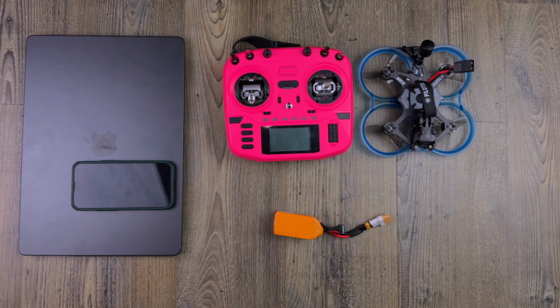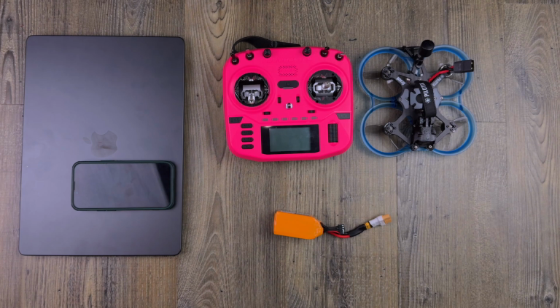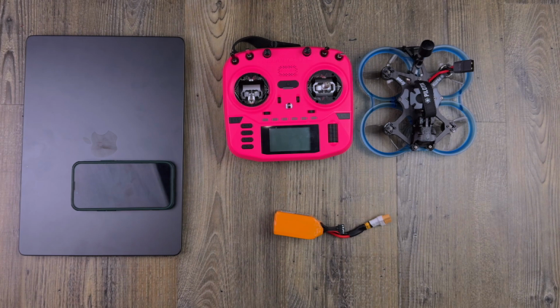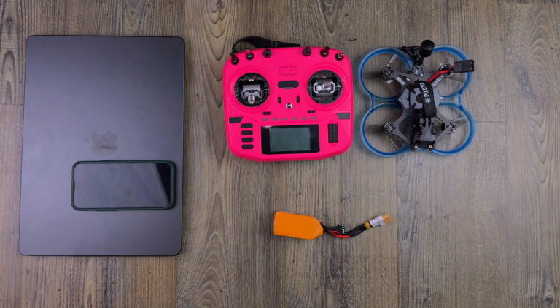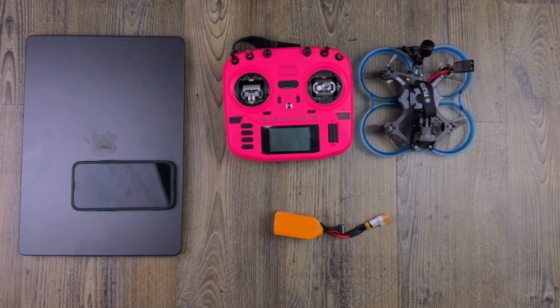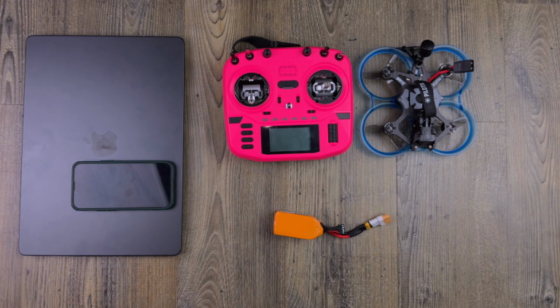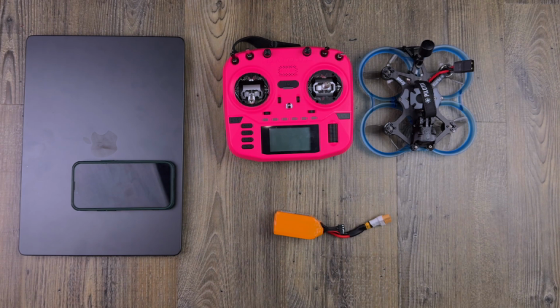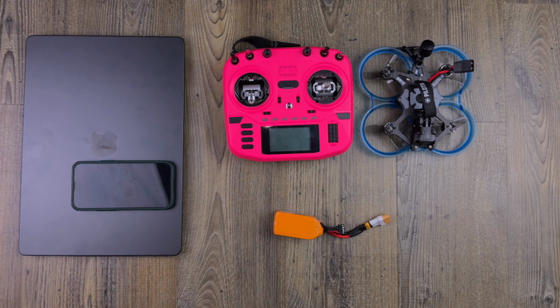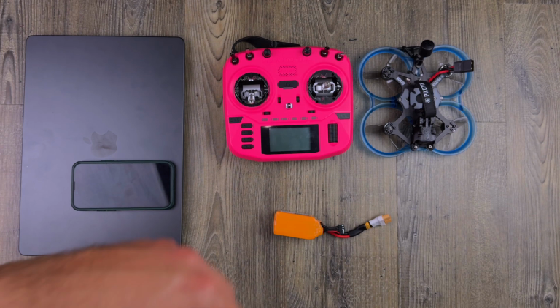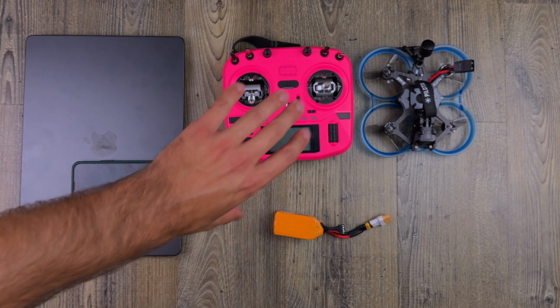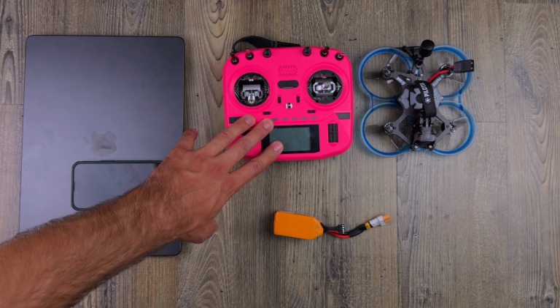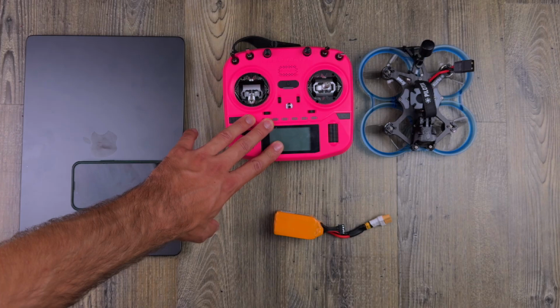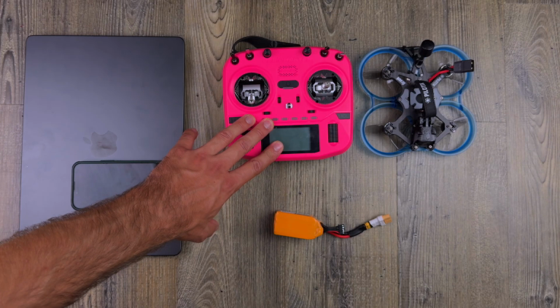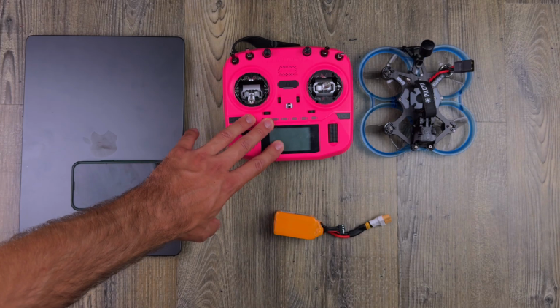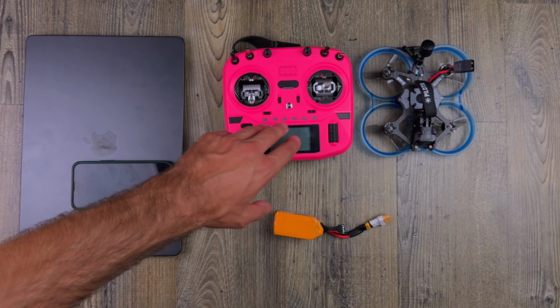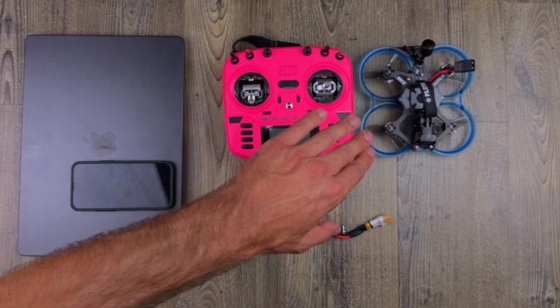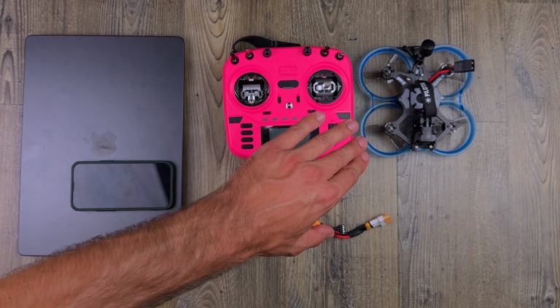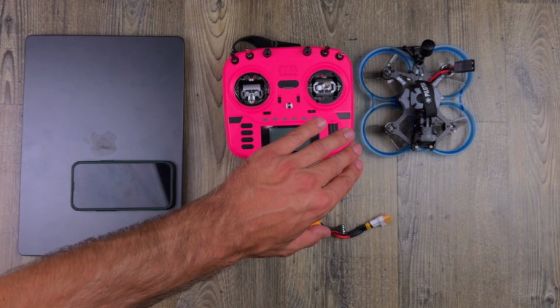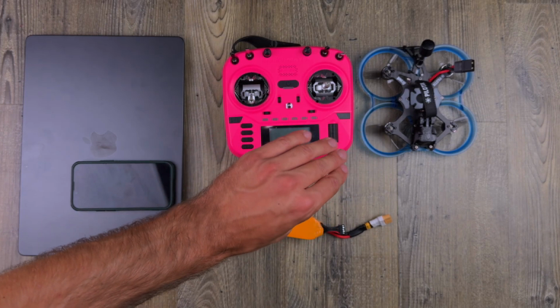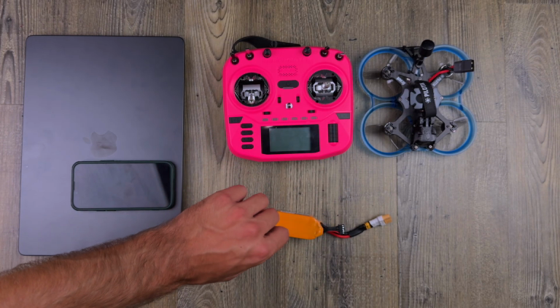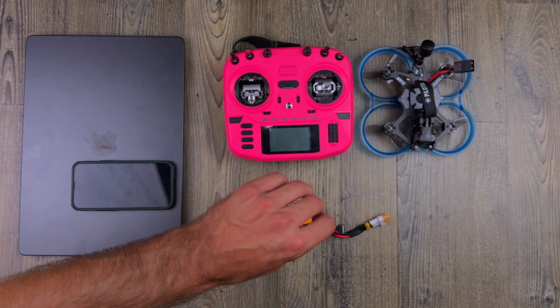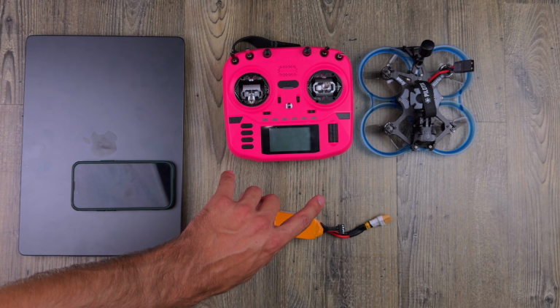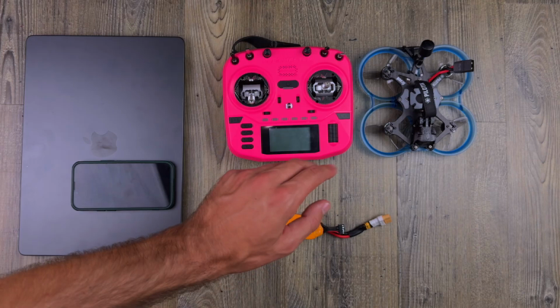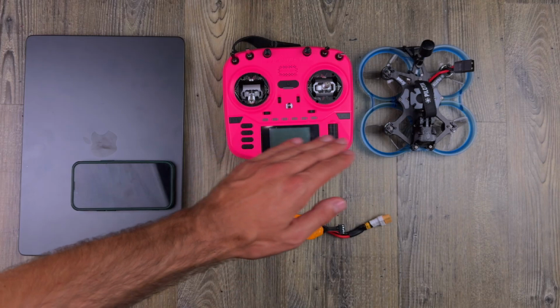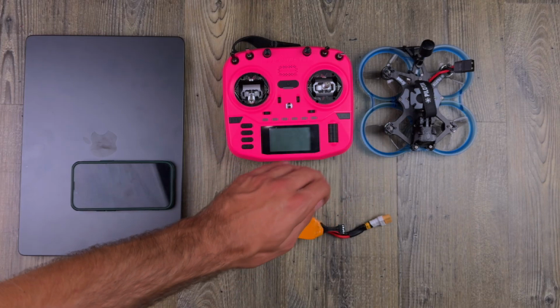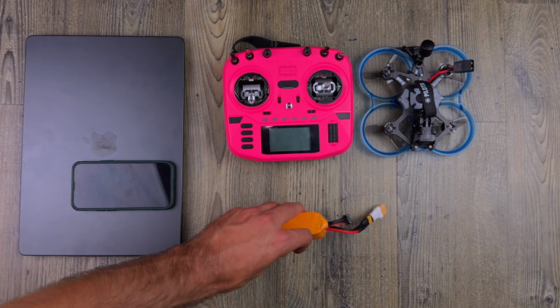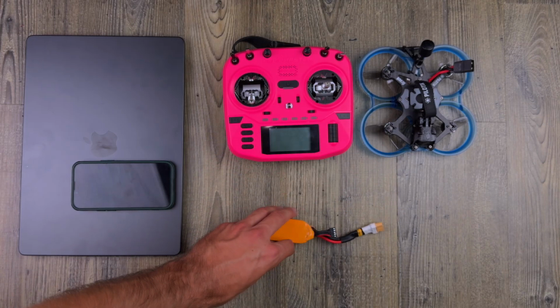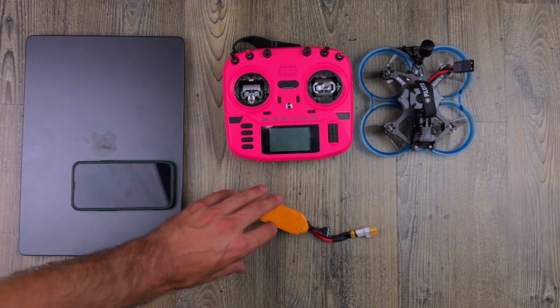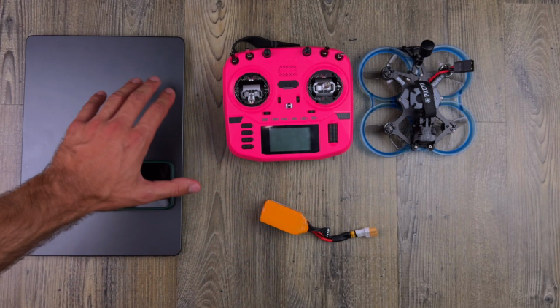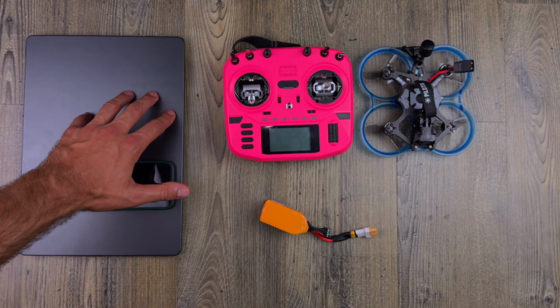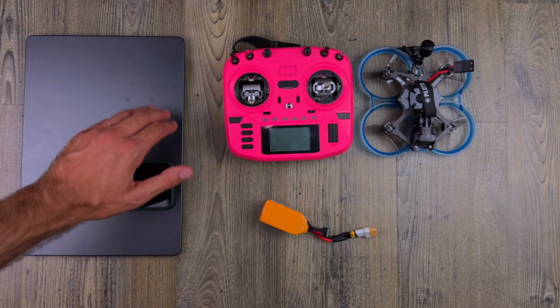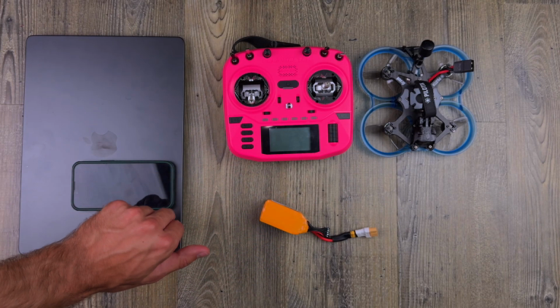Hi, I'm David from Hobby Drone, and in today's video I'm going to show you how to pair your ELRS radio to your ELRS drone. You're going to need a radio and drone, battery, and computer or phone.